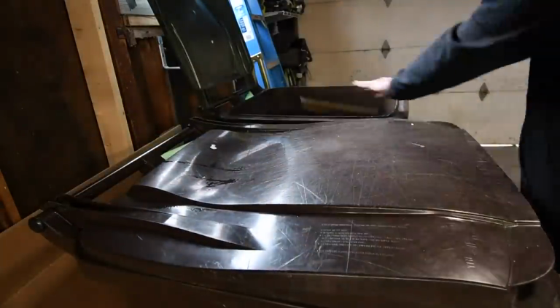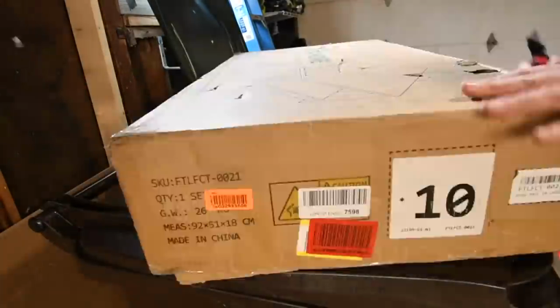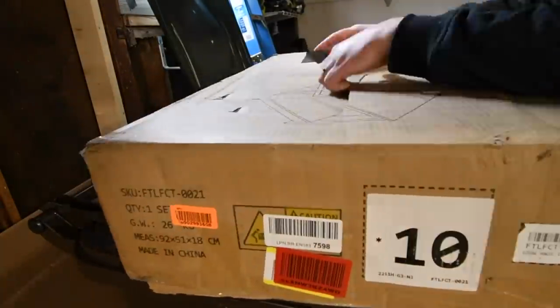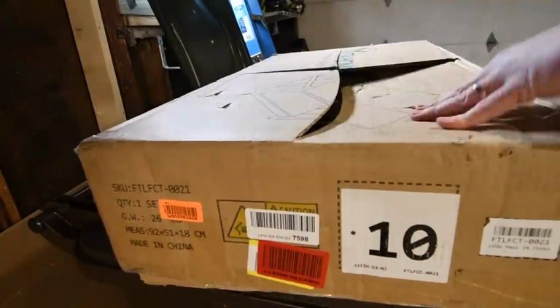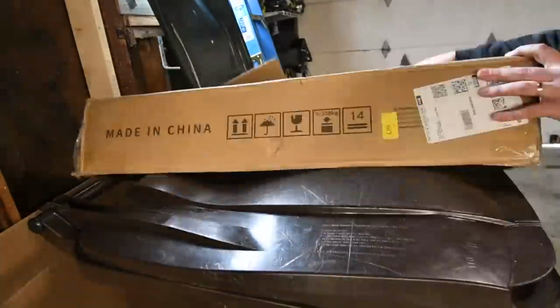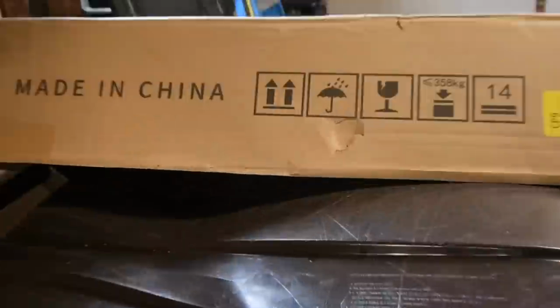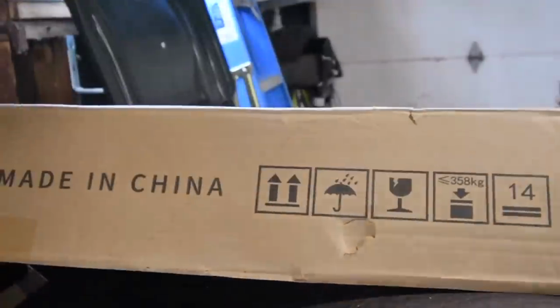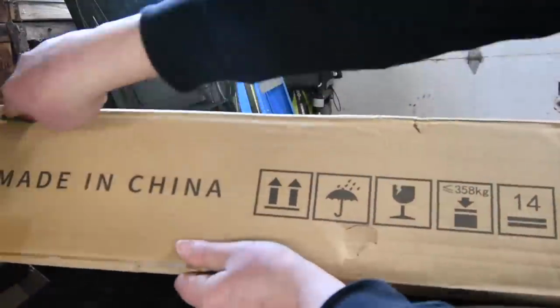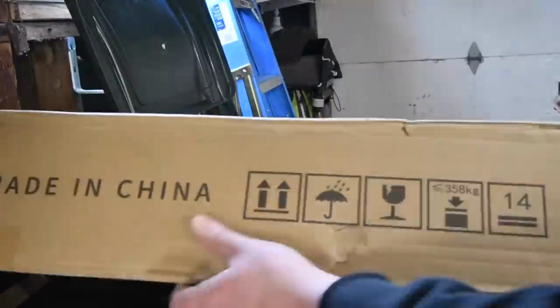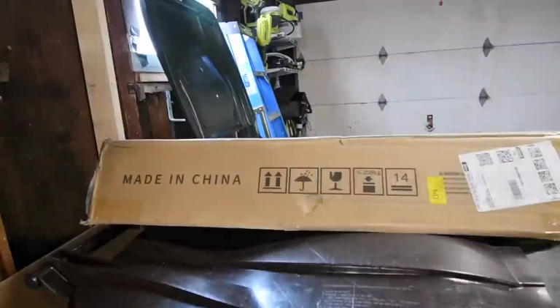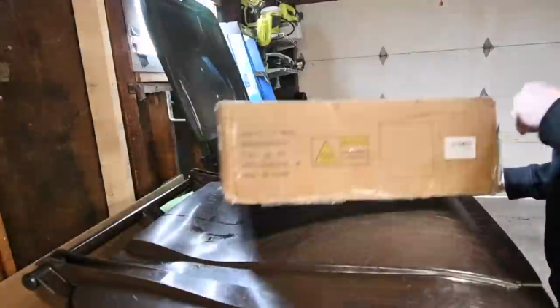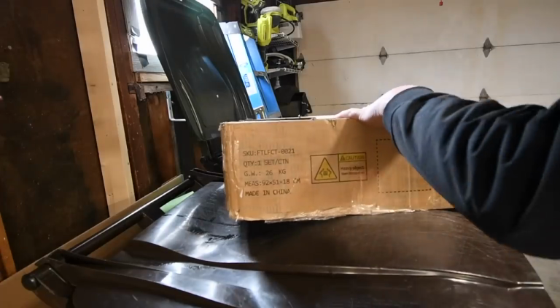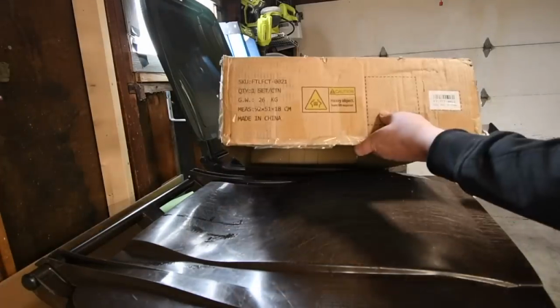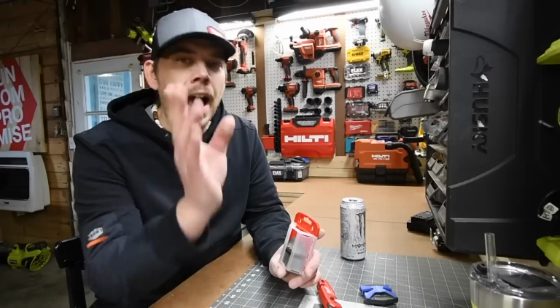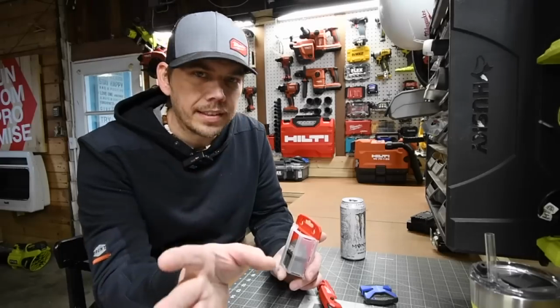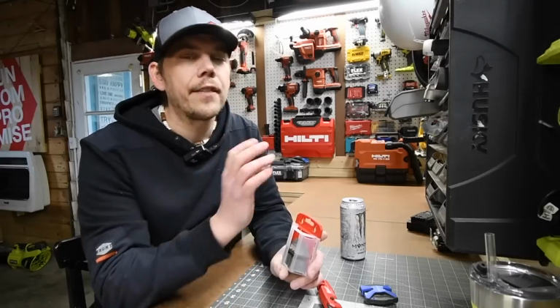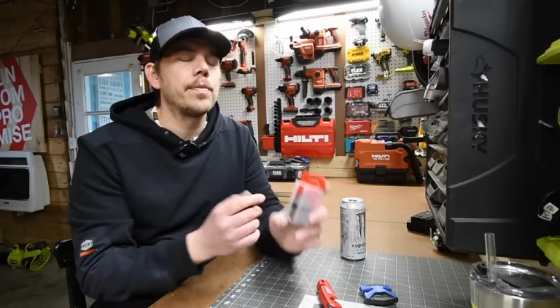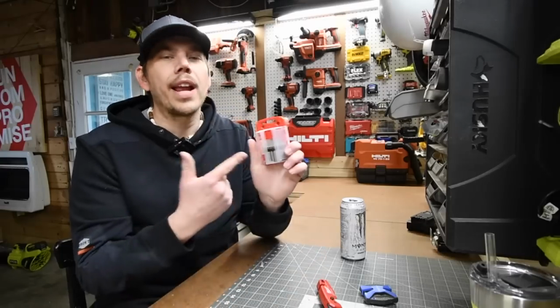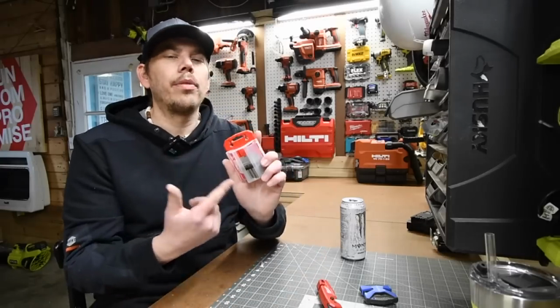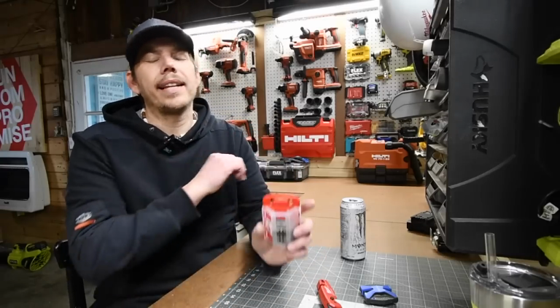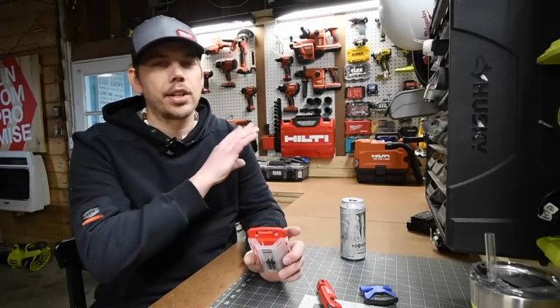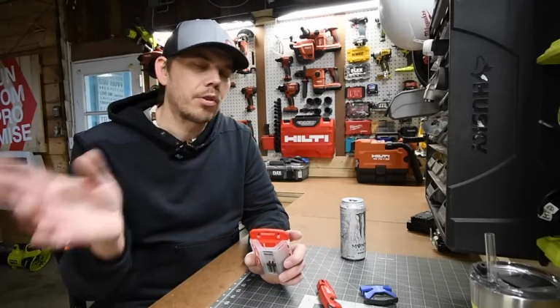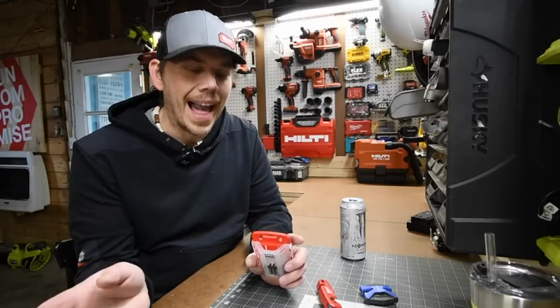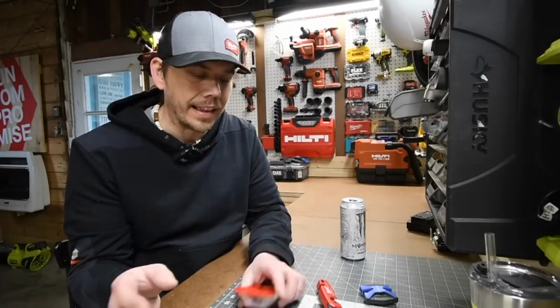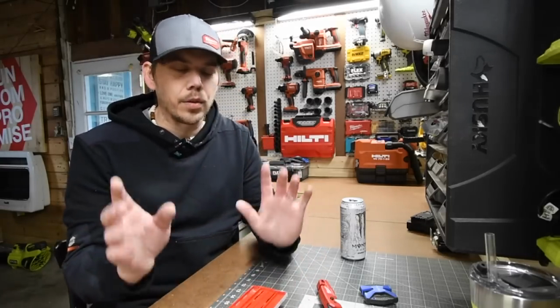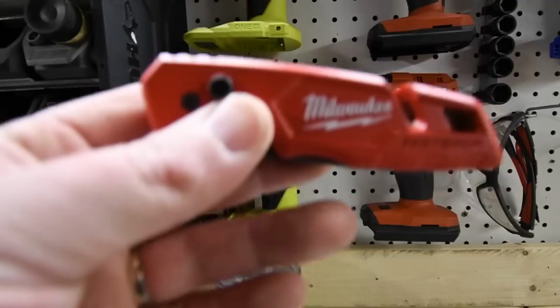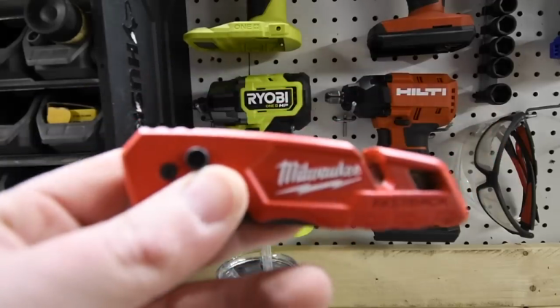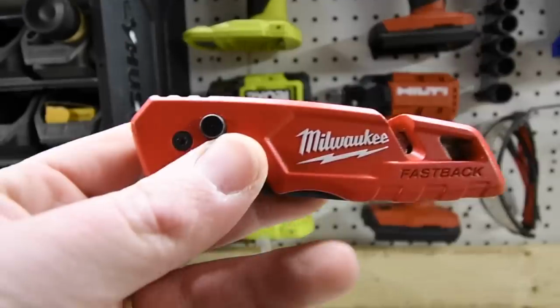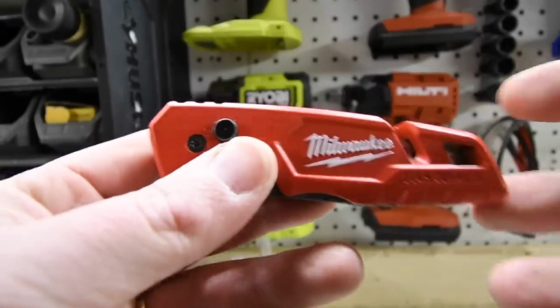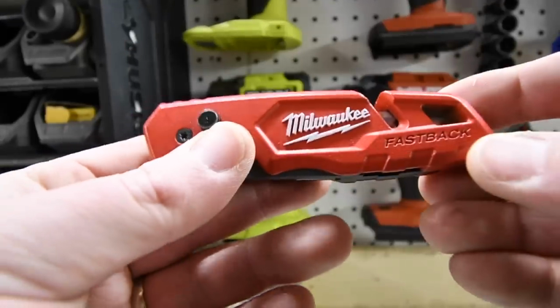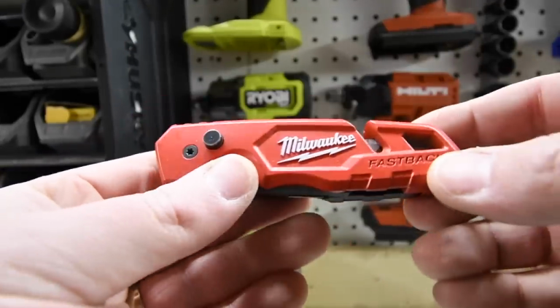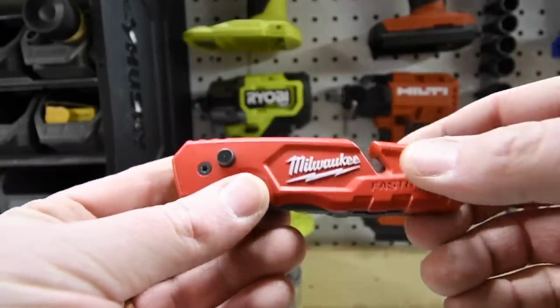I really, really love the Milwaukee Fastback Utility Knife. Obviously, if you use brand new blades it'll cut through anything, and so the blades are not what this video is actually about.